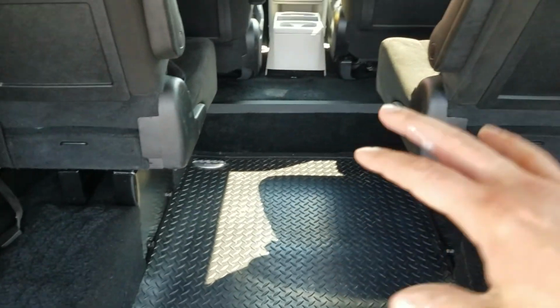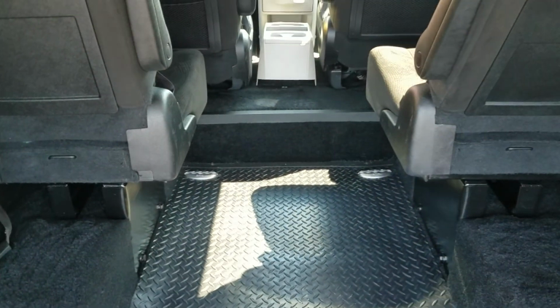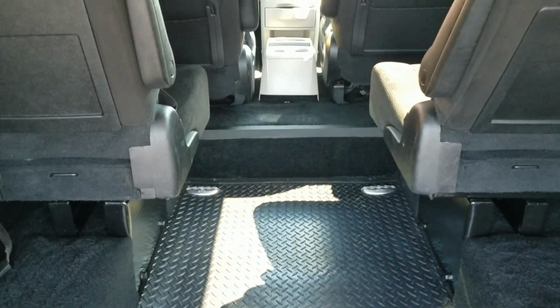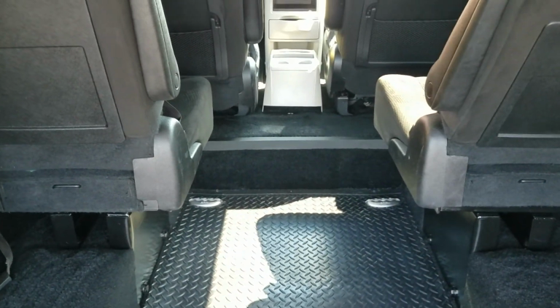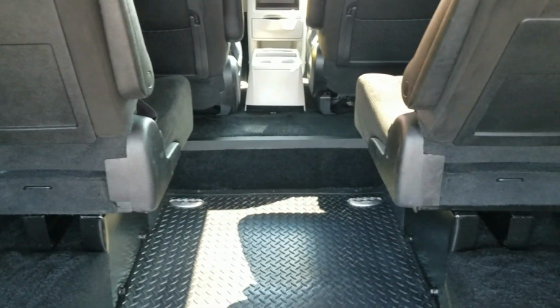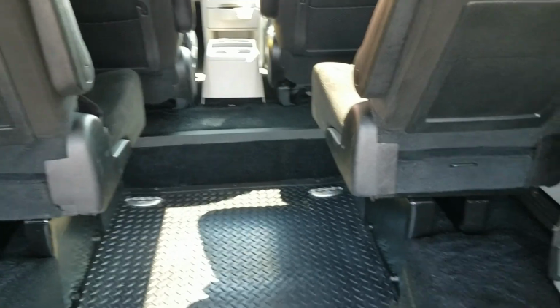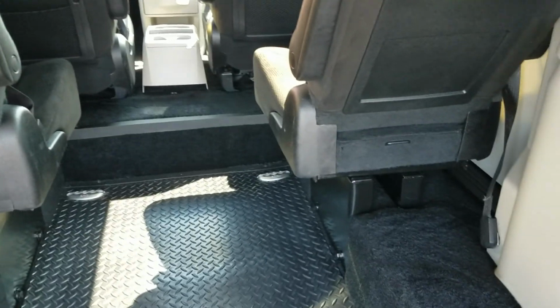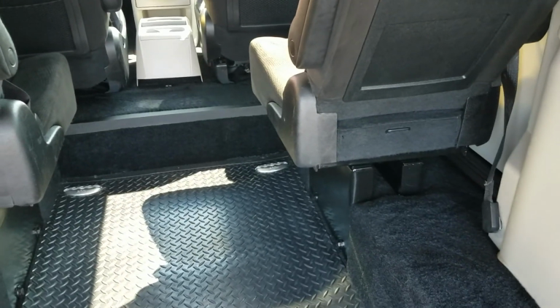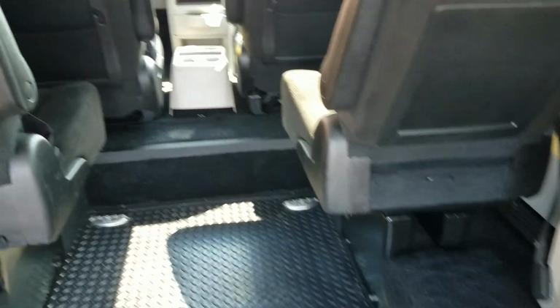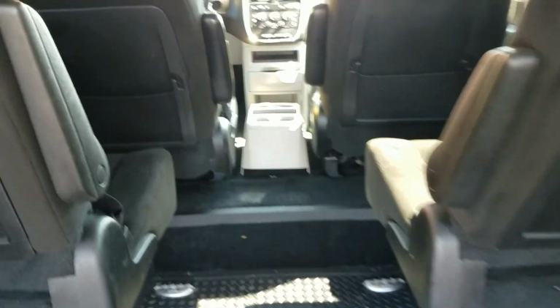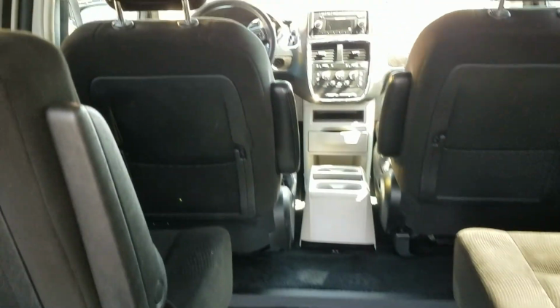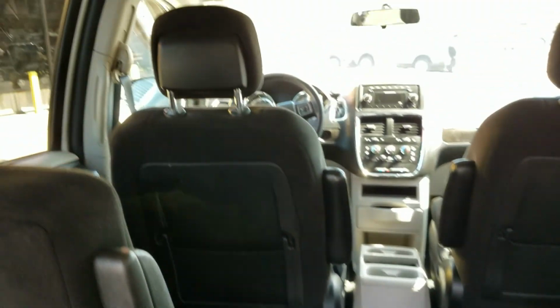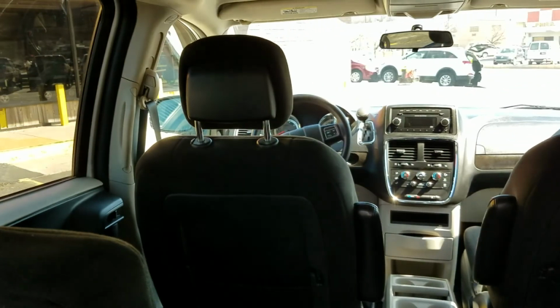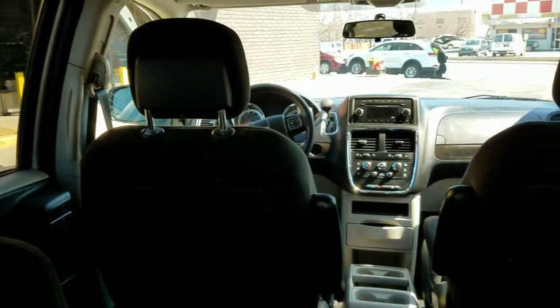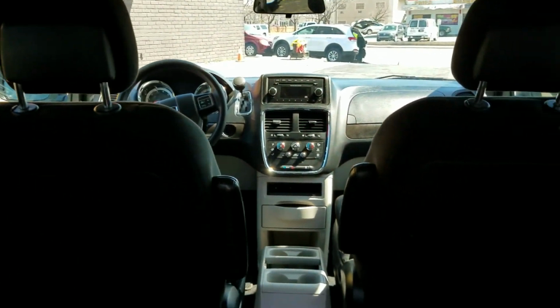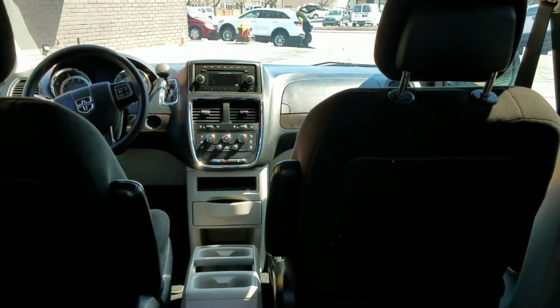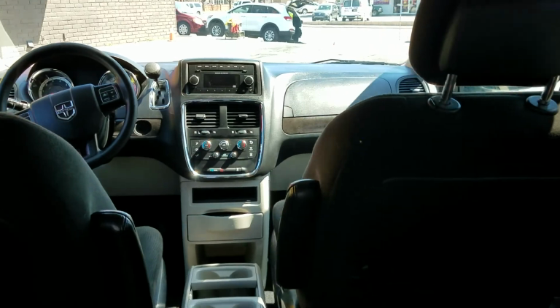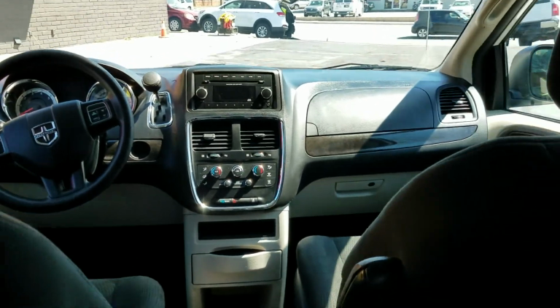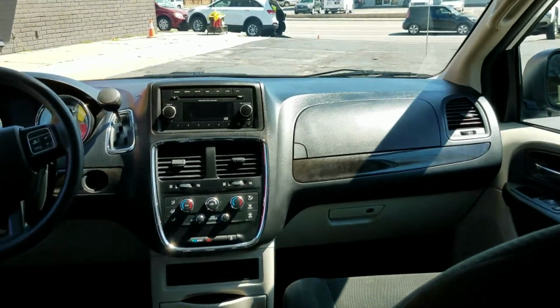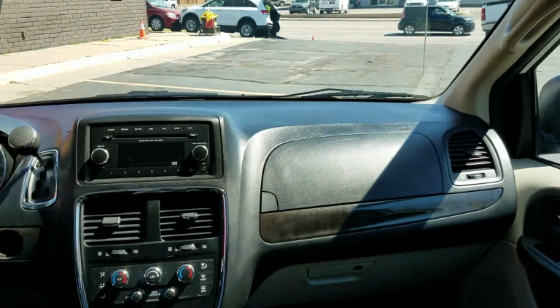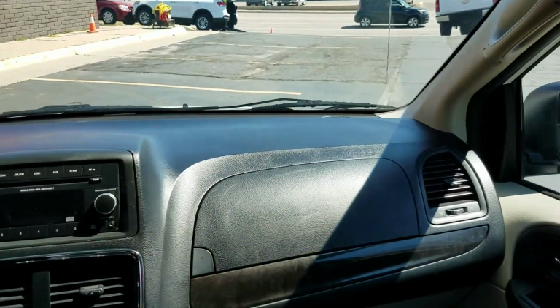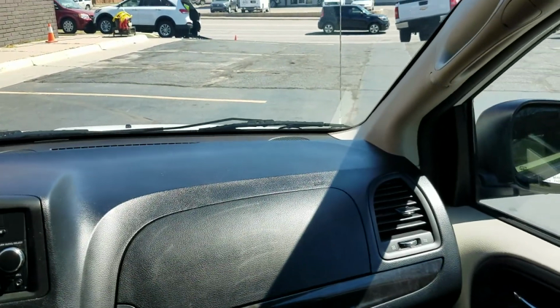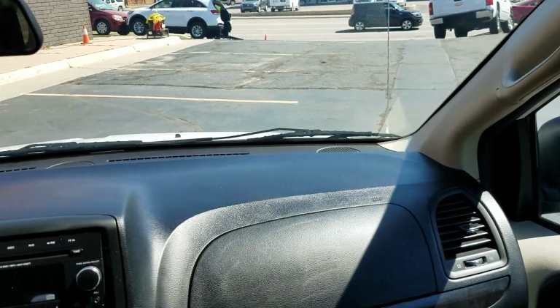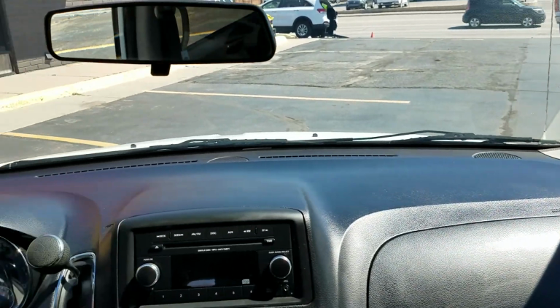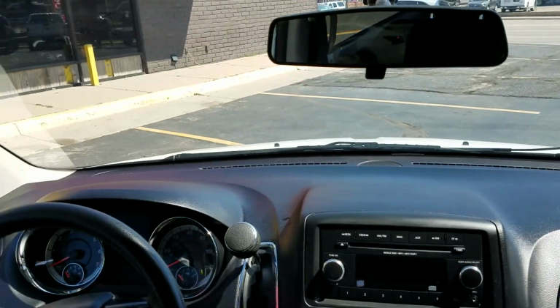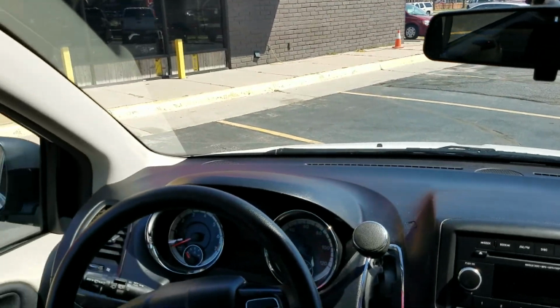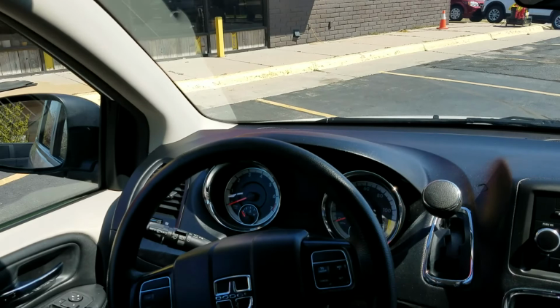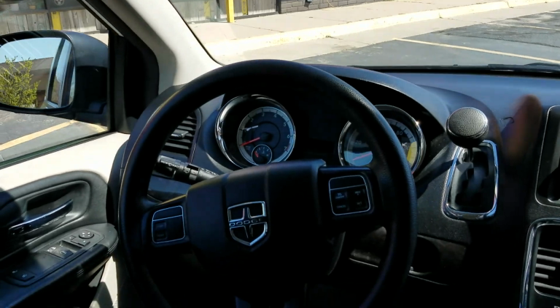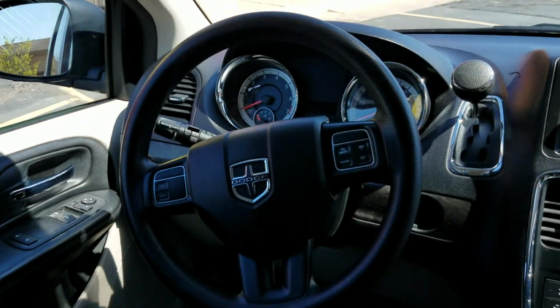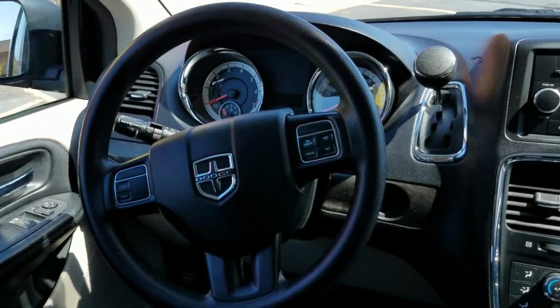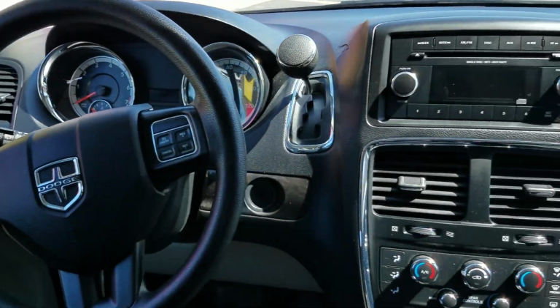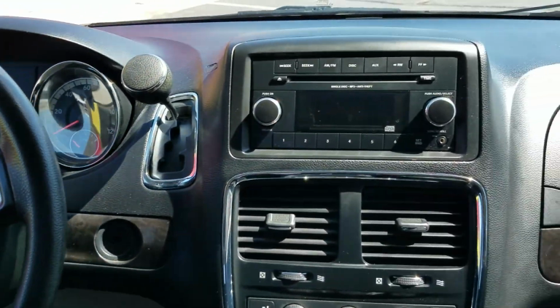We can get seats that flip up on their sides, put in jump seats that are more narrow, or remove one seat entirely. Tell us what you're needing — there's no one size fits all, but let us help you convert this van to exactly meet your needs. It's very clean inside and has steering wheel controls — the dash looks wonderful.